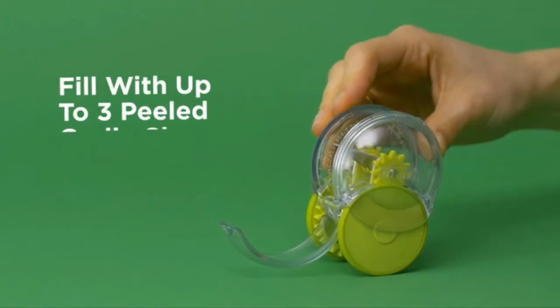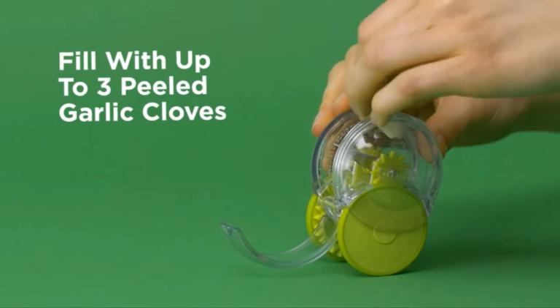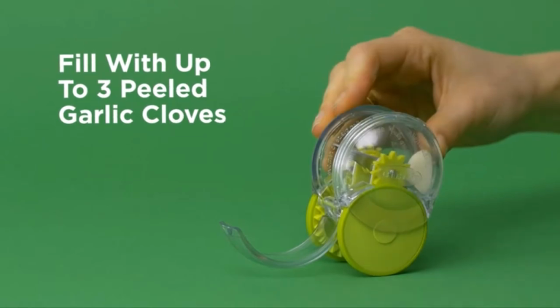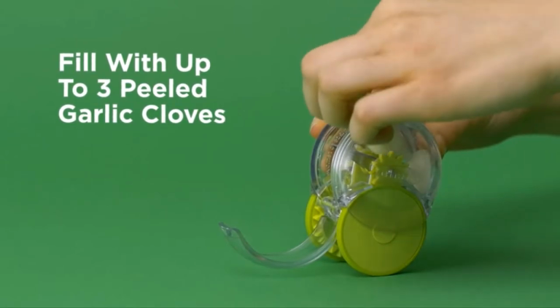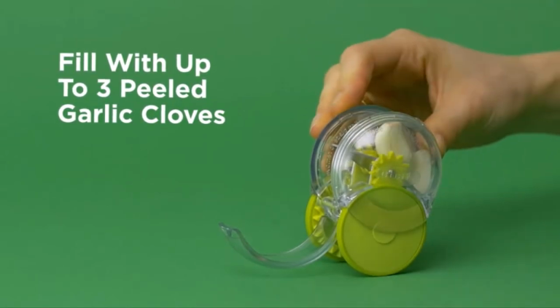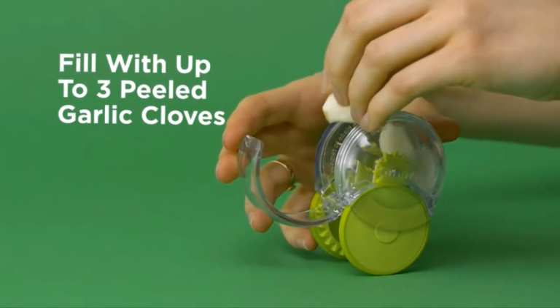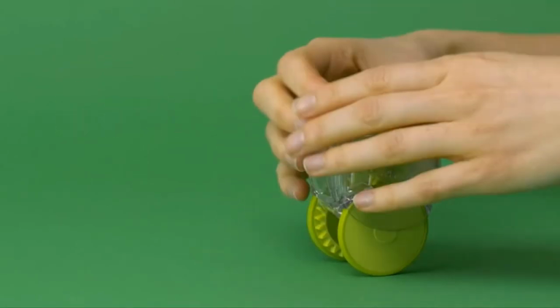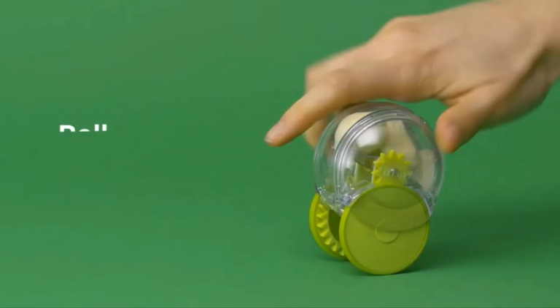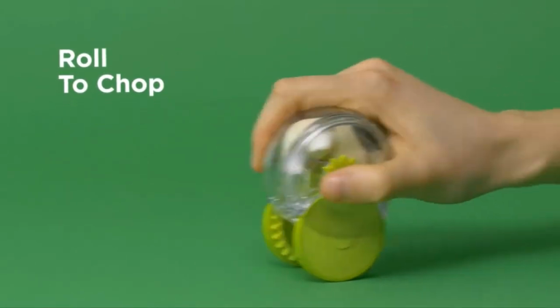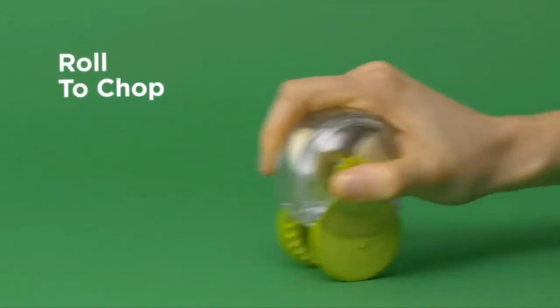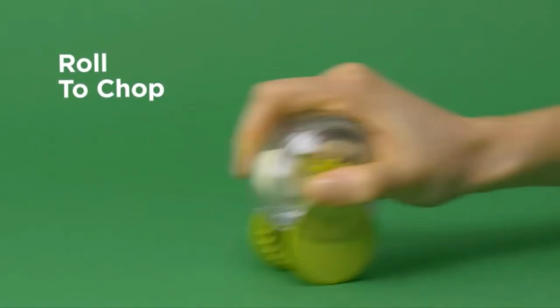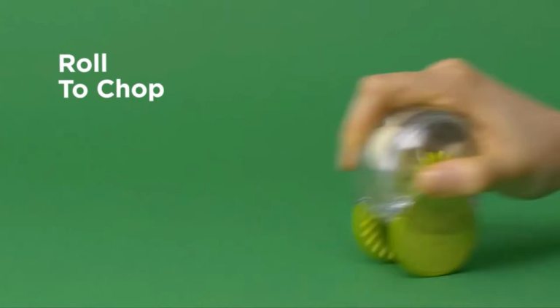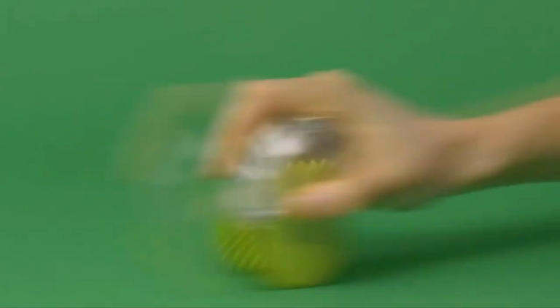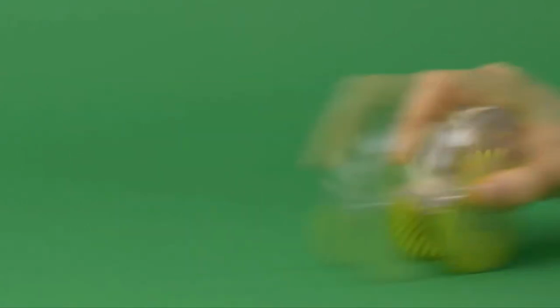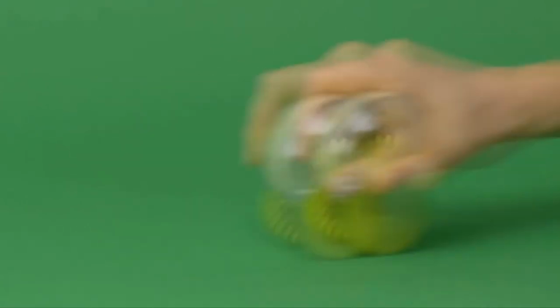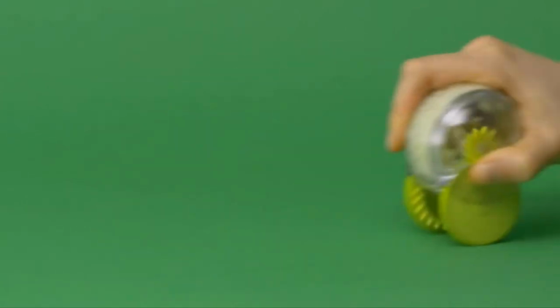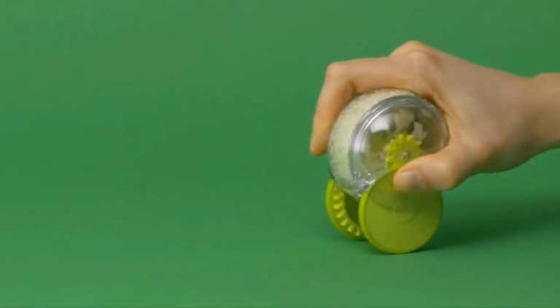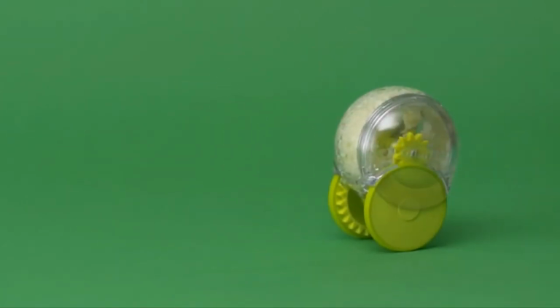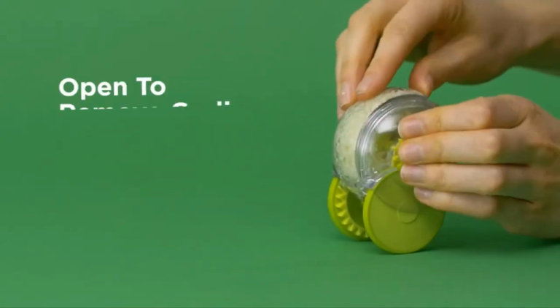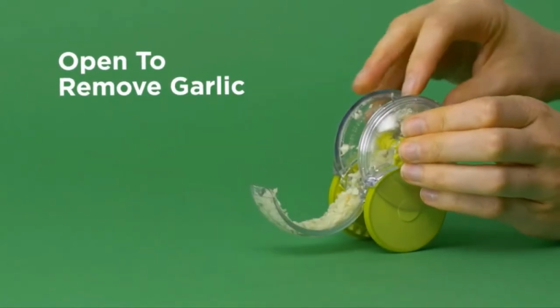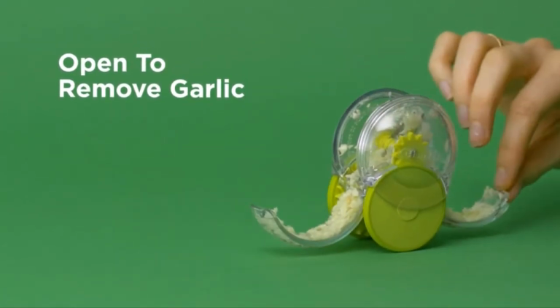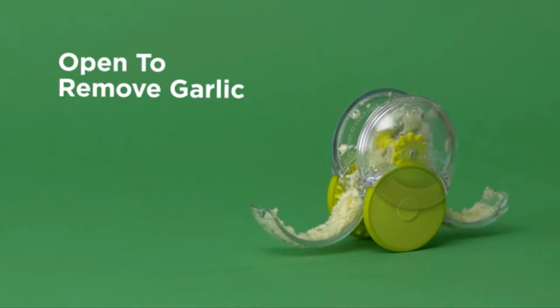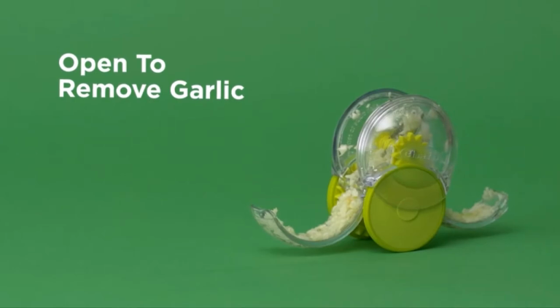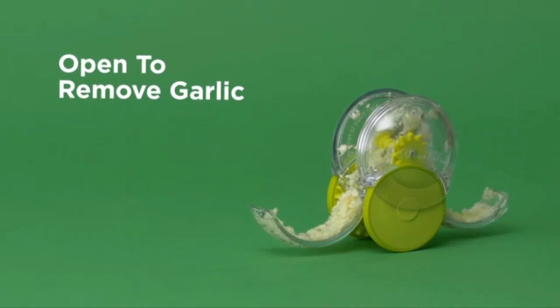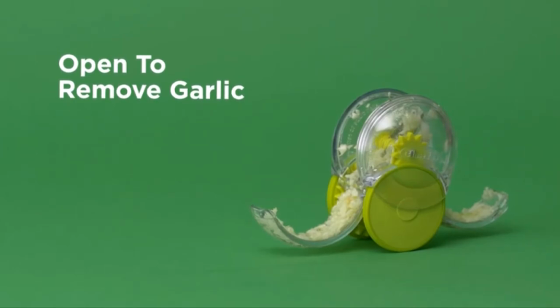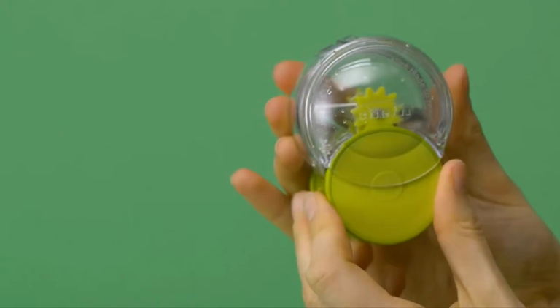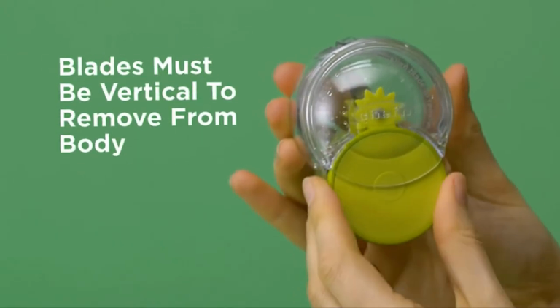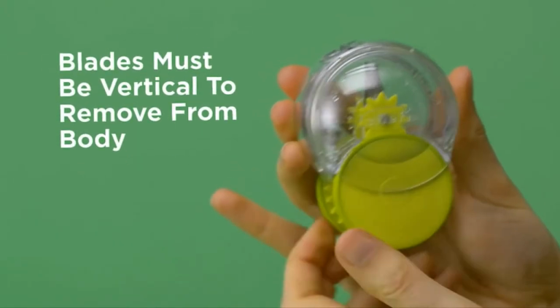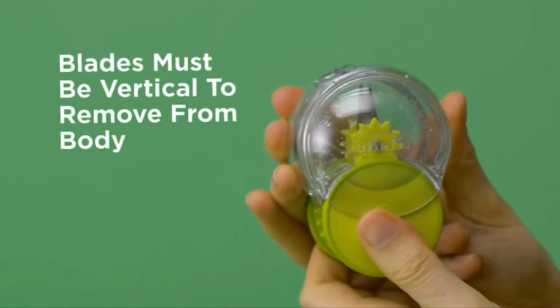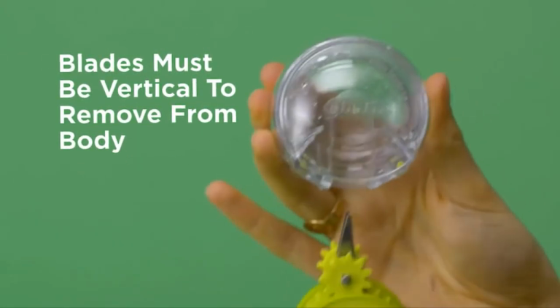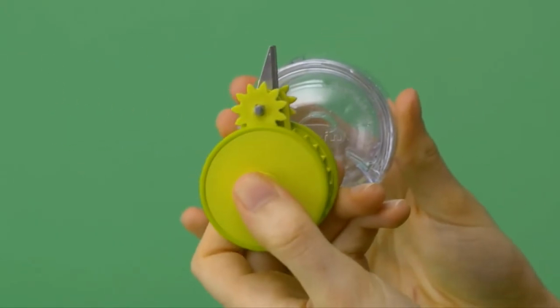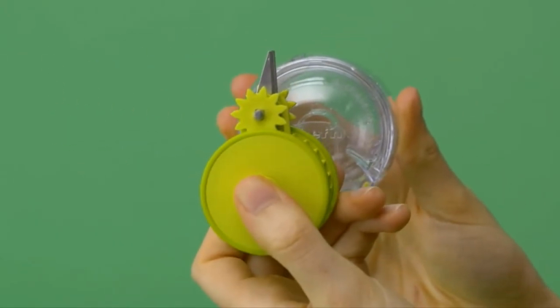Rolling more will result in a fine mince, while less rolling offers a coarser chop. The Garlic Zoom is top rack dishwasher safe for easy care, and its compact design takes up little space in your kitchen.